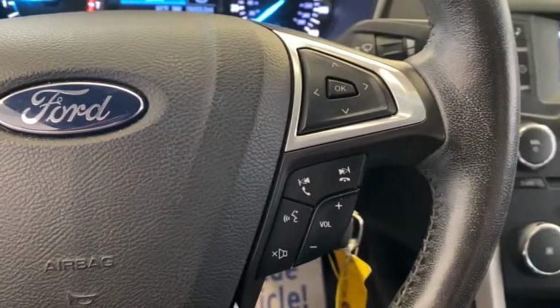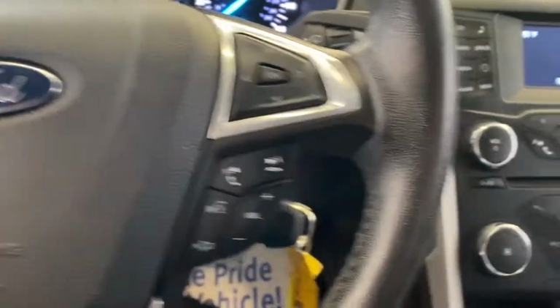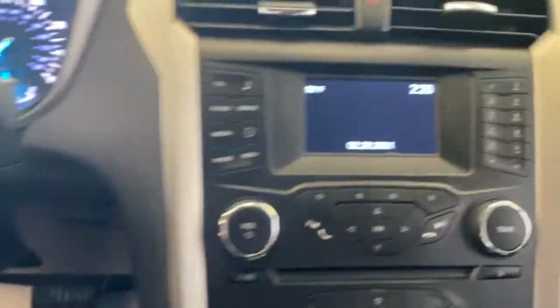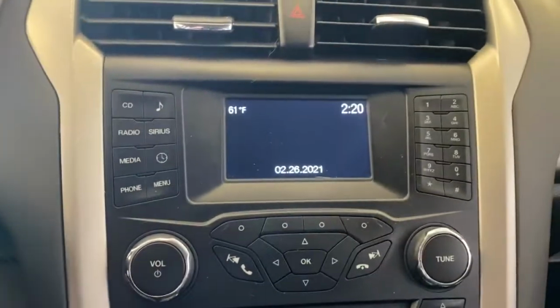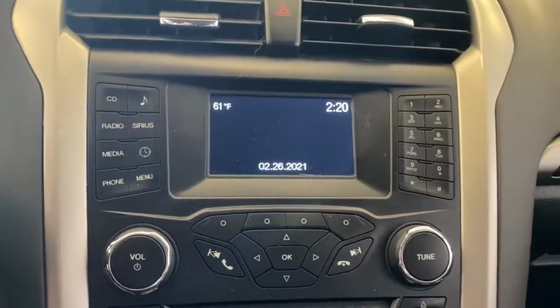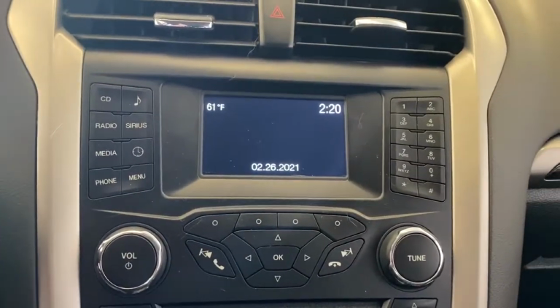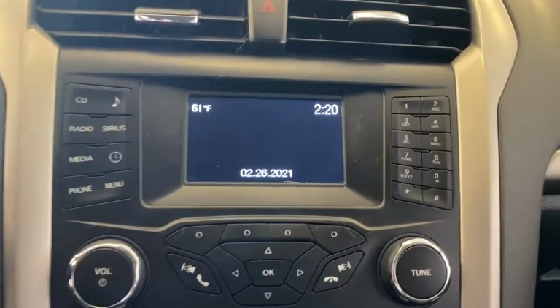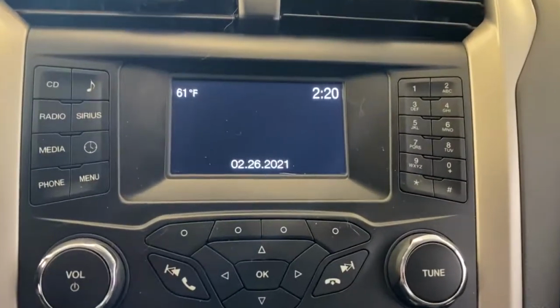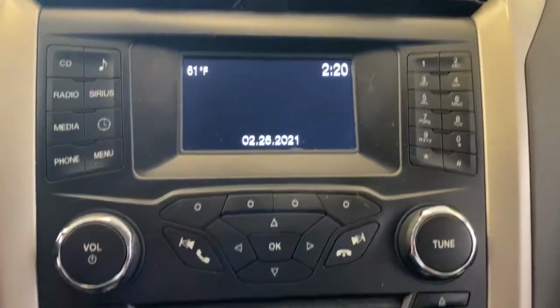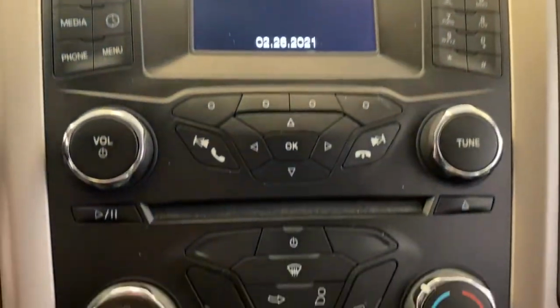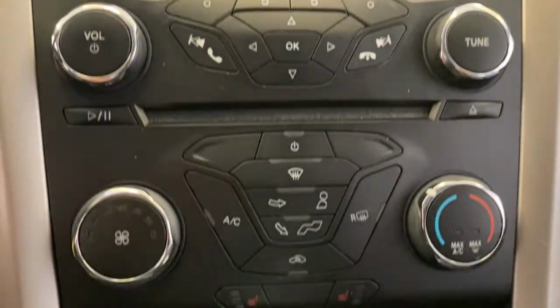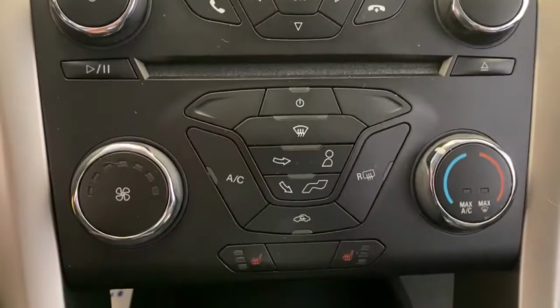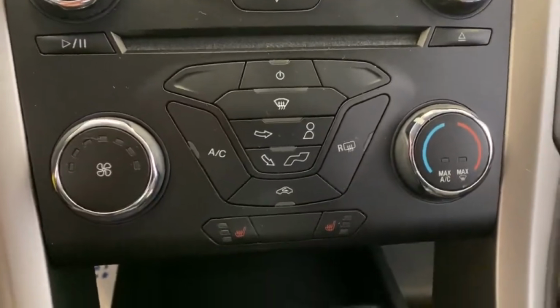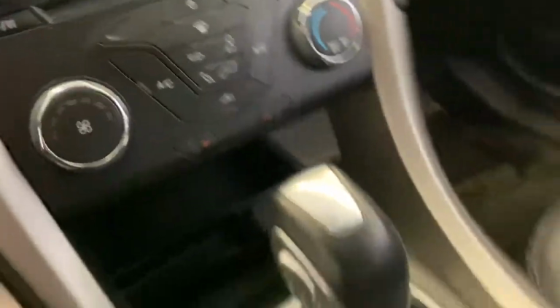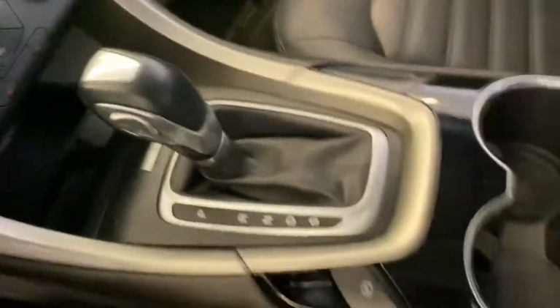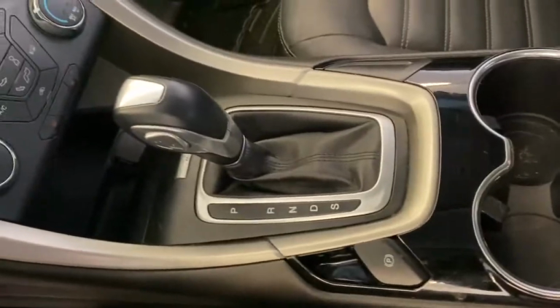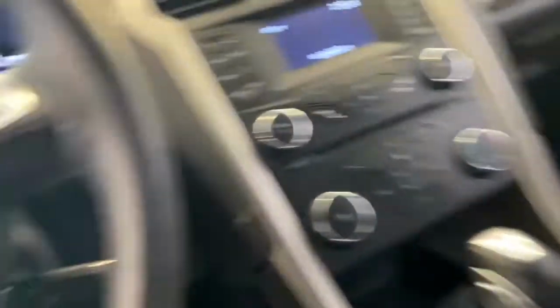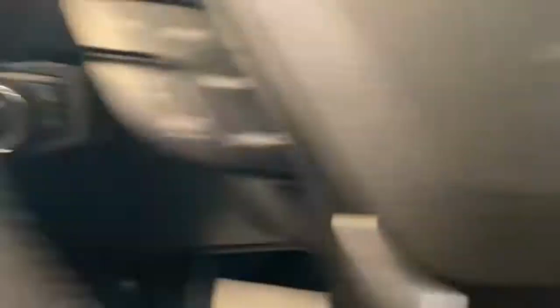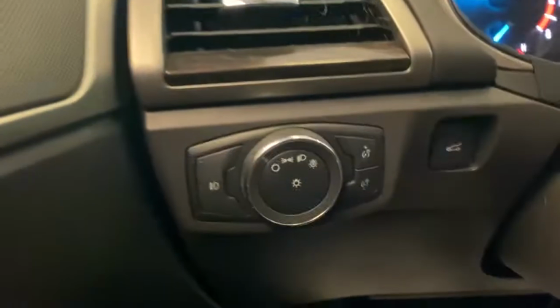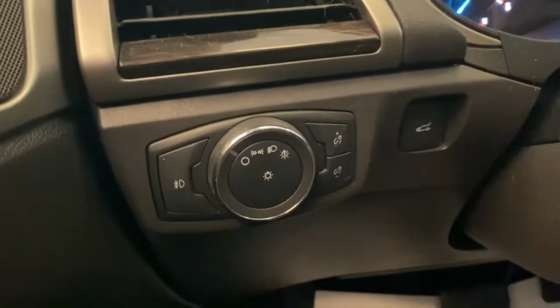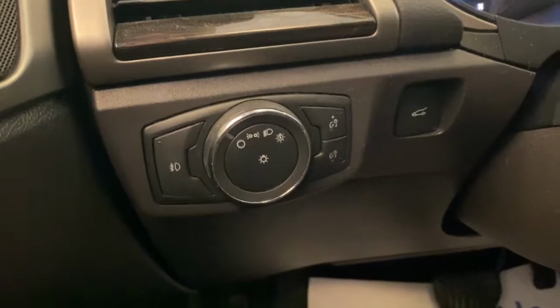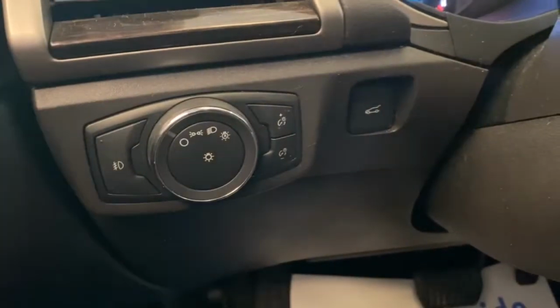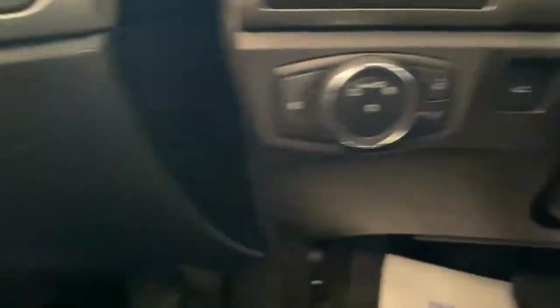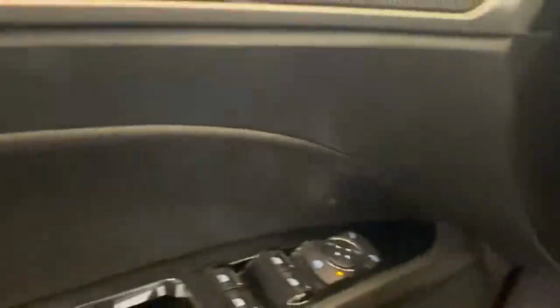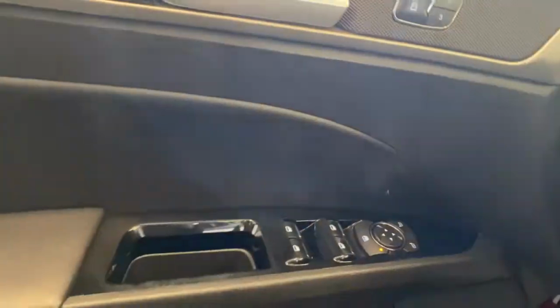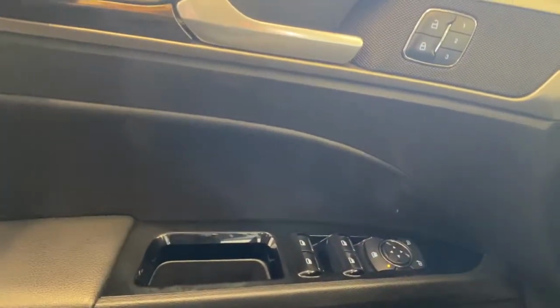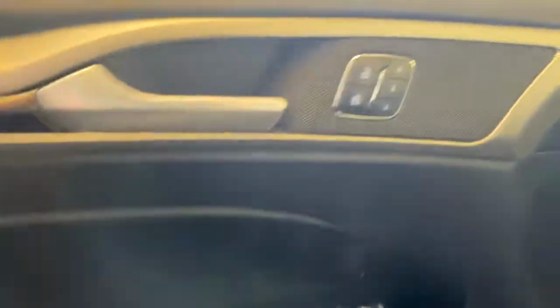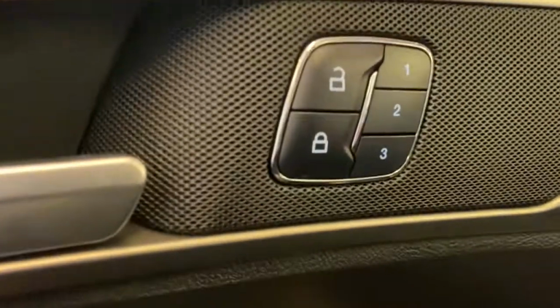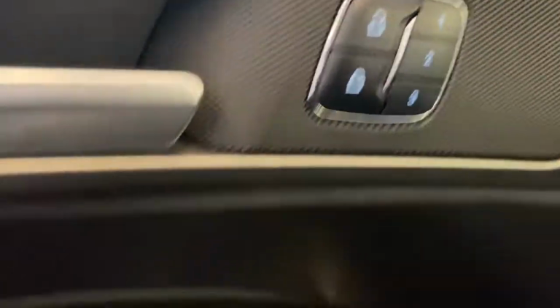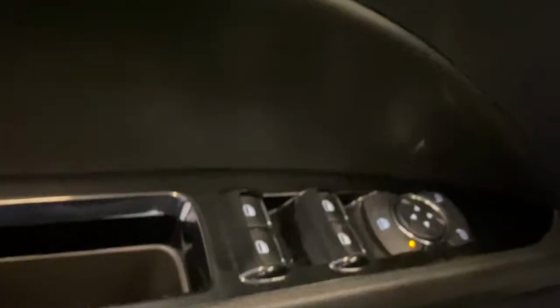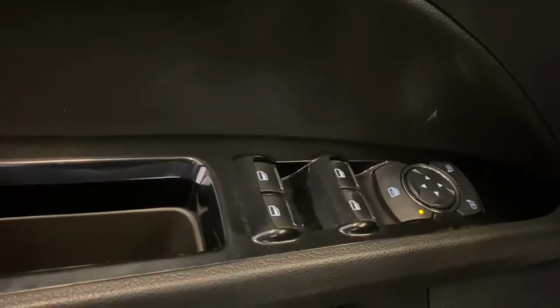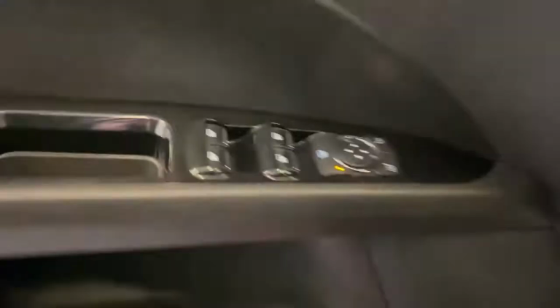The following are some of this vehicle's highlighted options: fog lamps, electronic stability control, aluminum wheels, leather seats, trip computer, power windows, bucket seats, four-wheel disc brakes, and power steering.